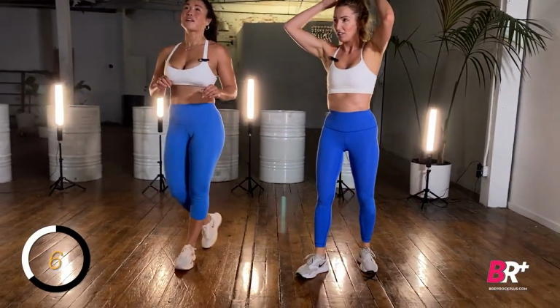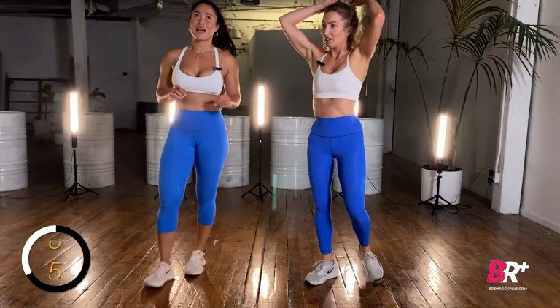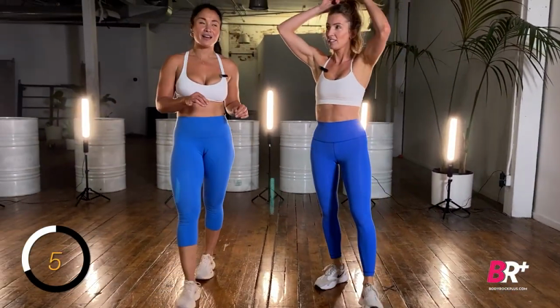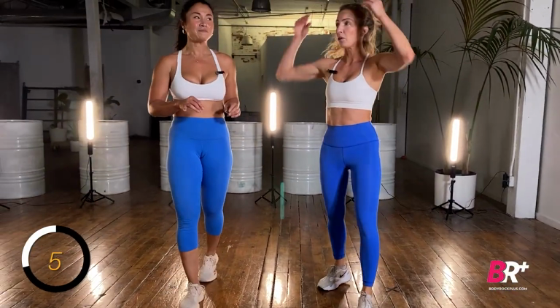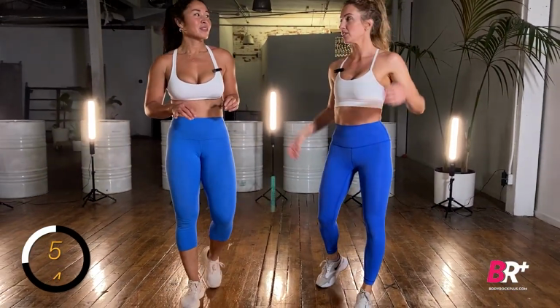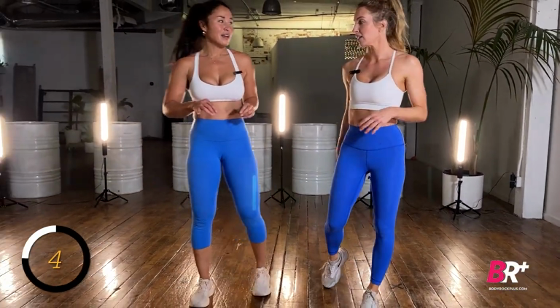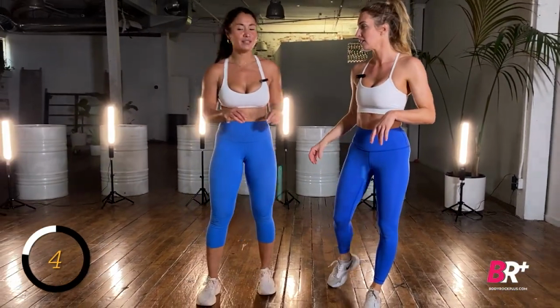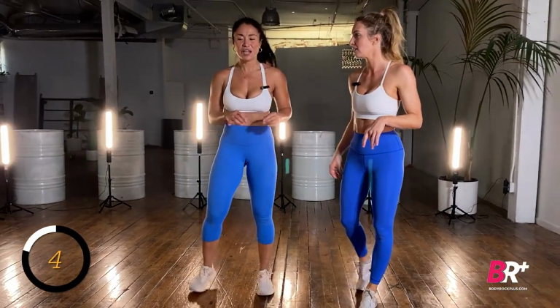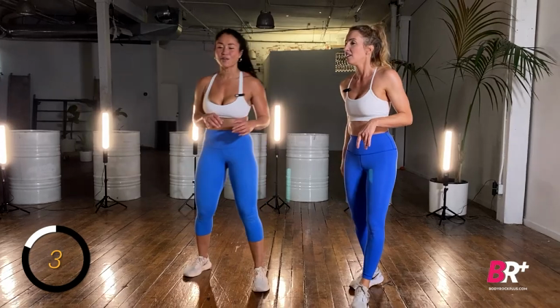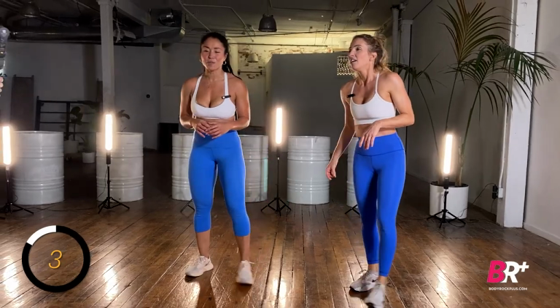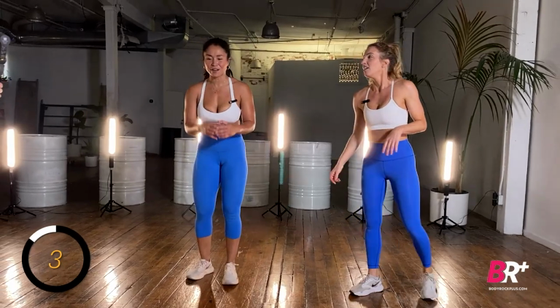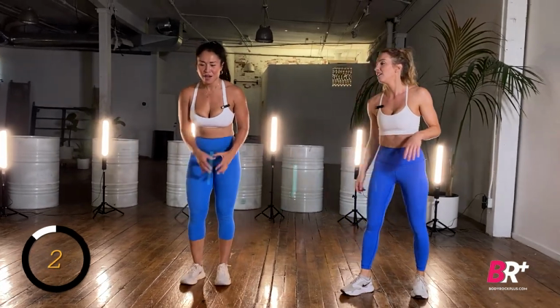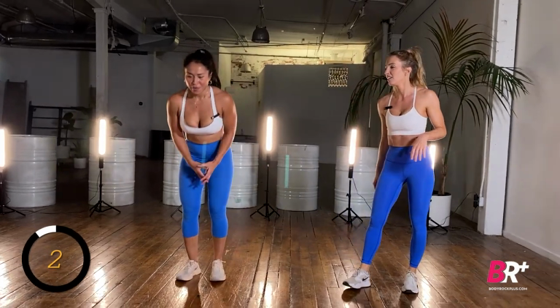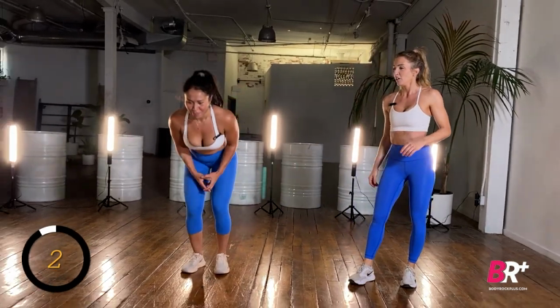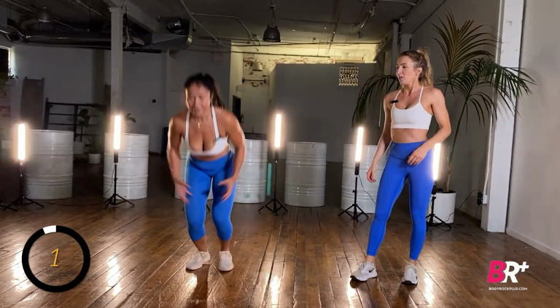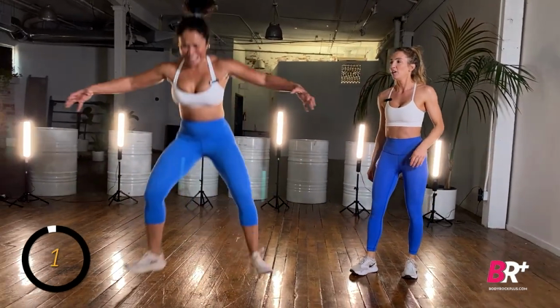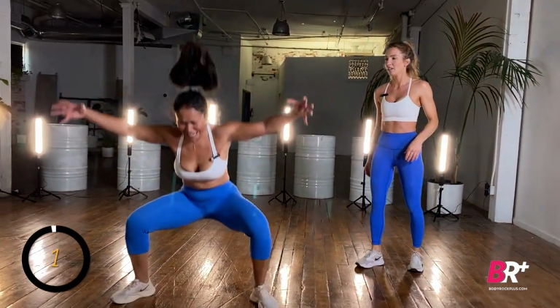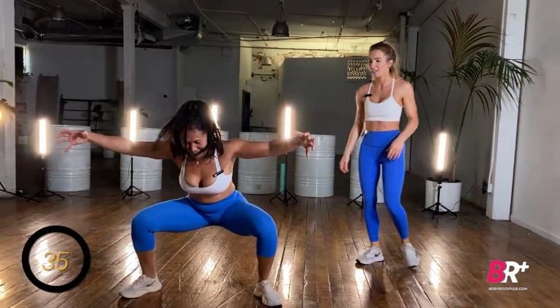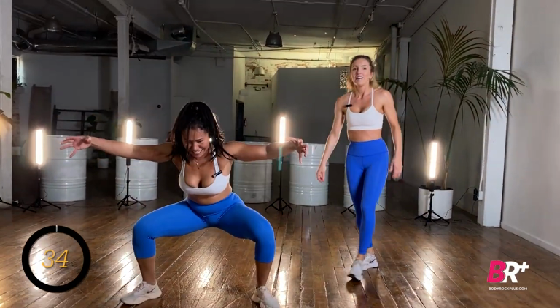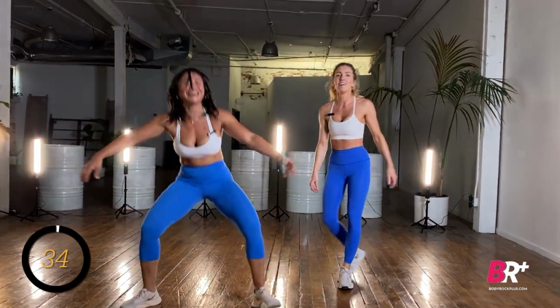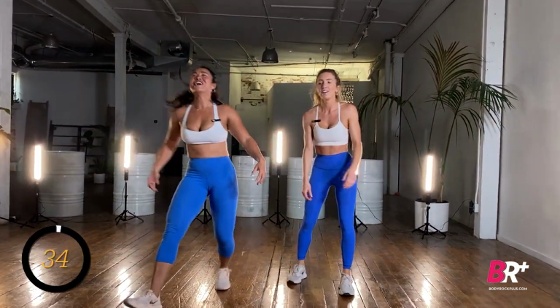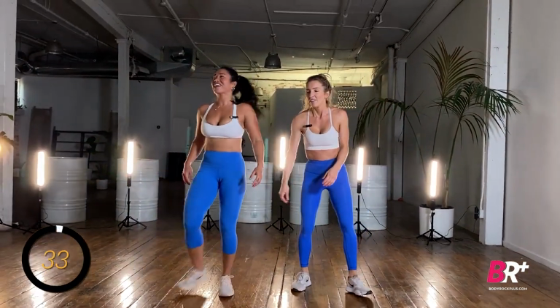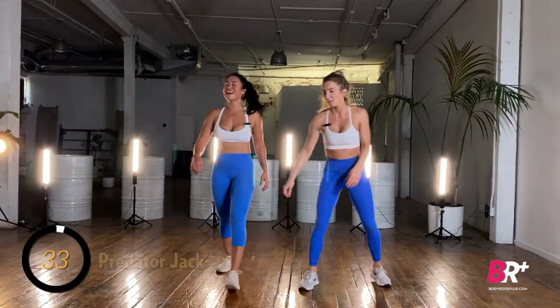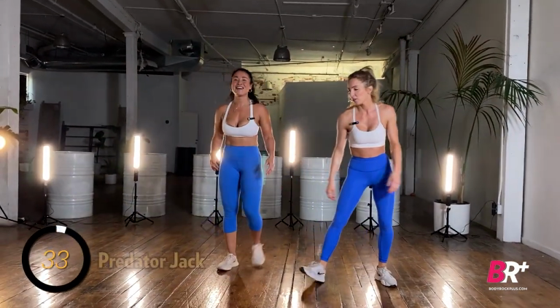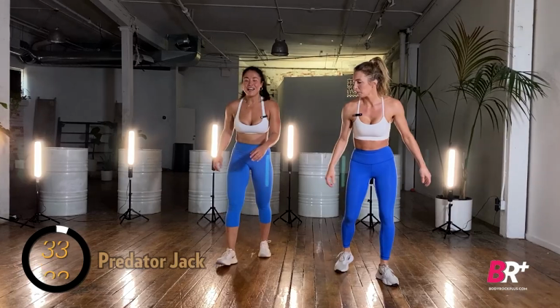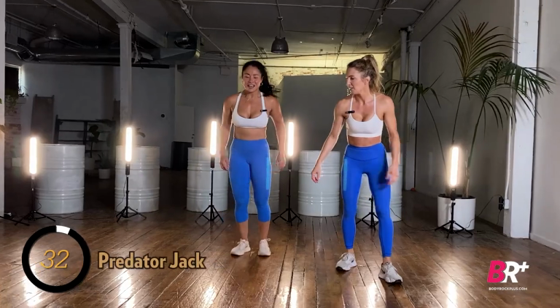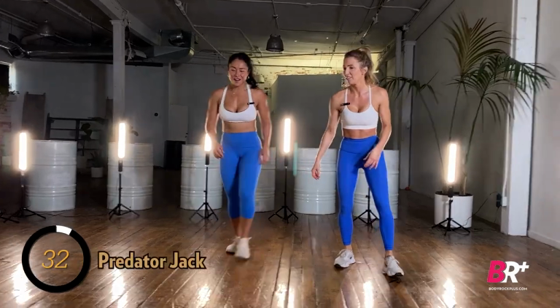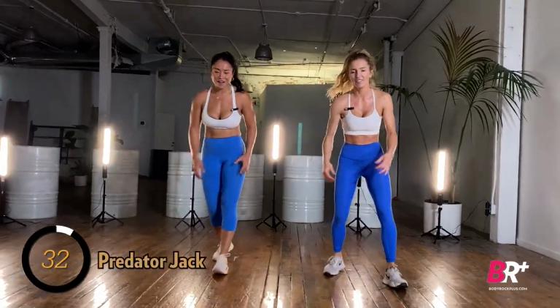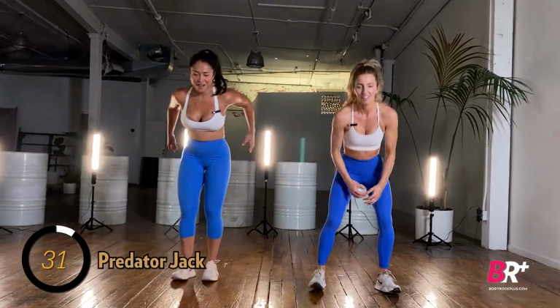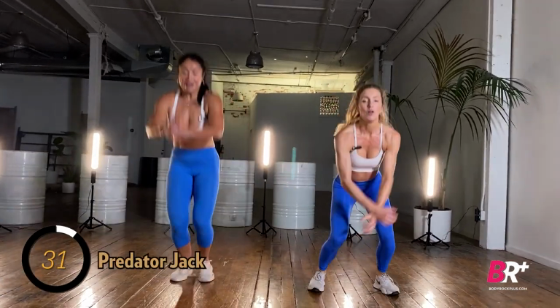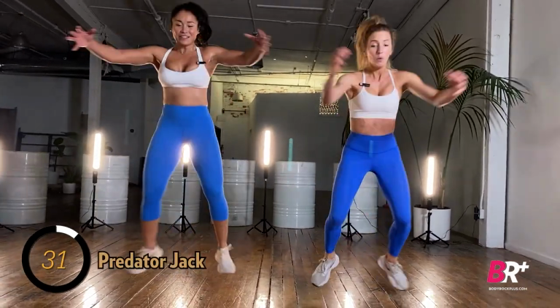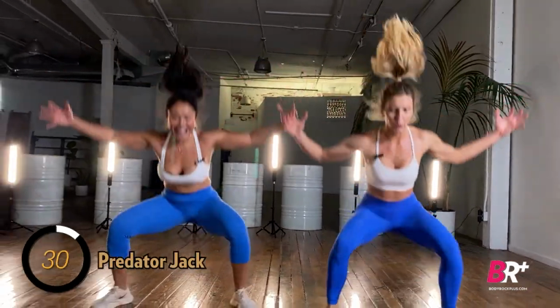This next one's called the predator jog — channel your inner predator! Three seconds to demo, then let's go.